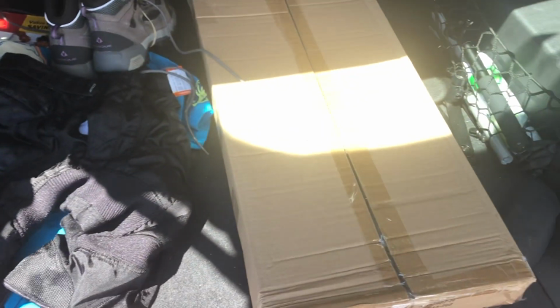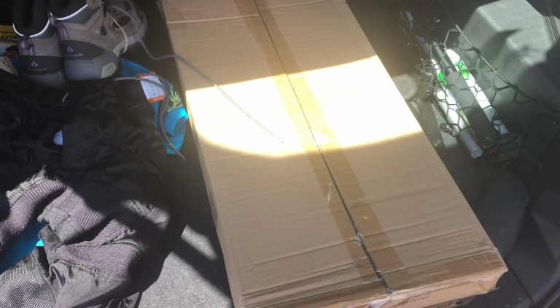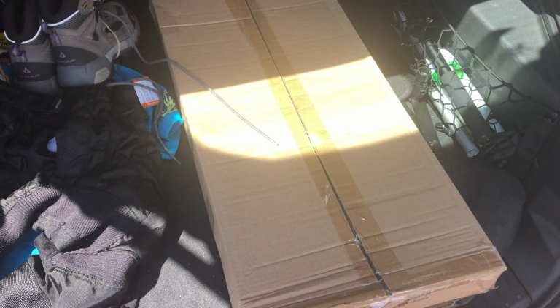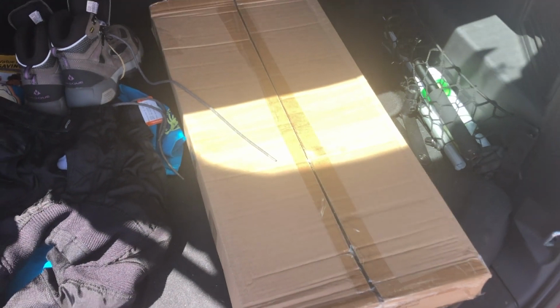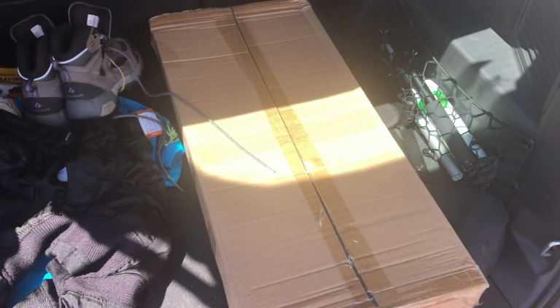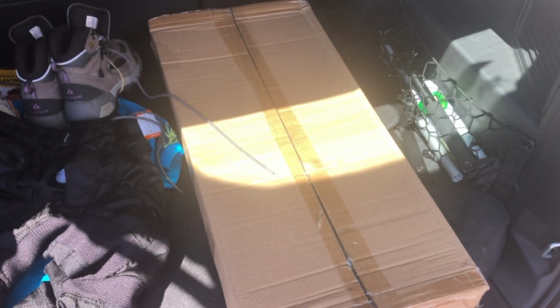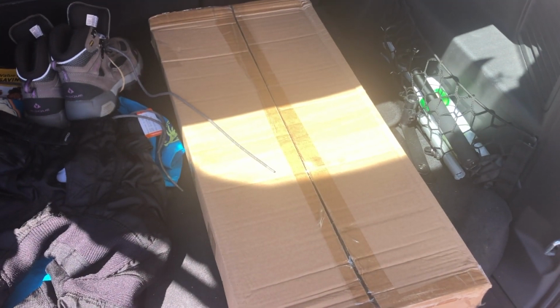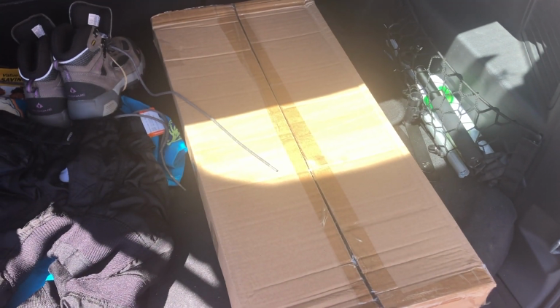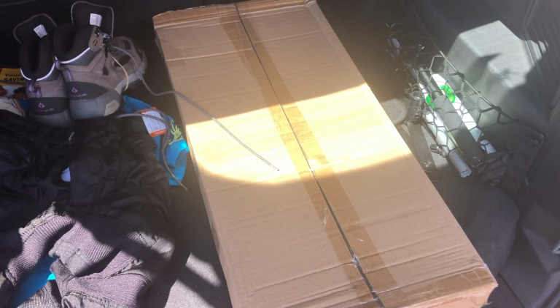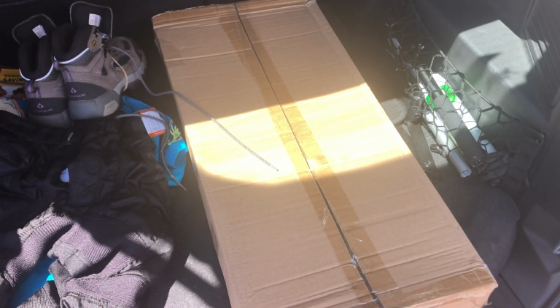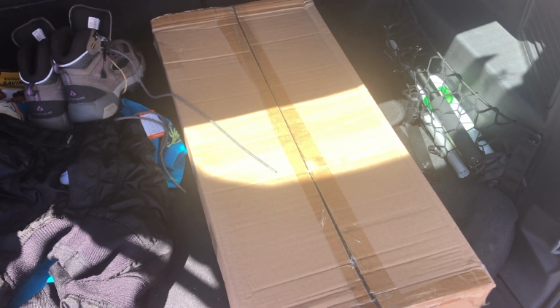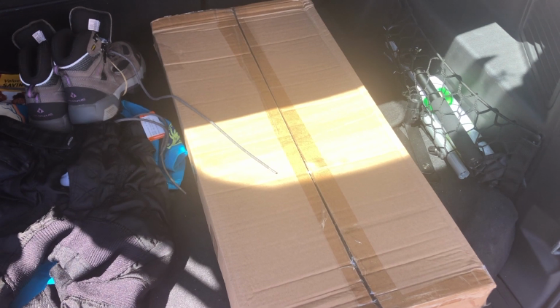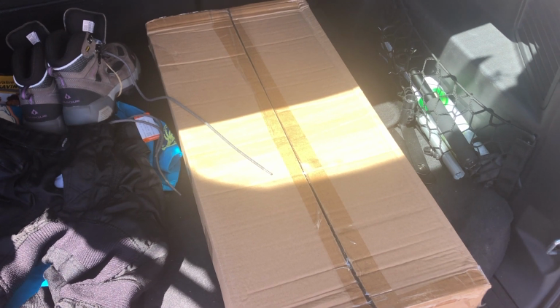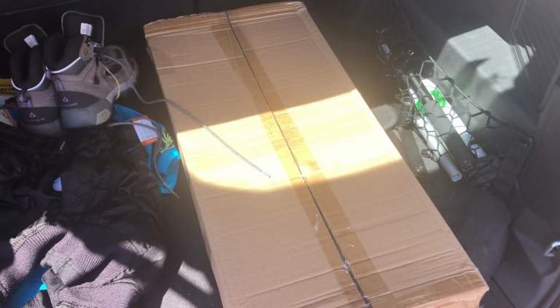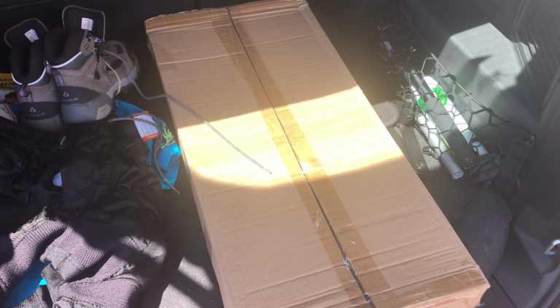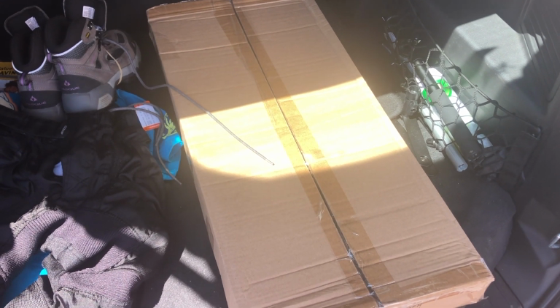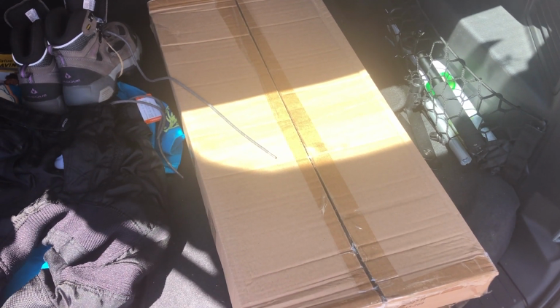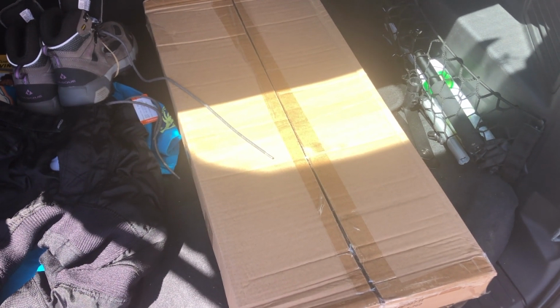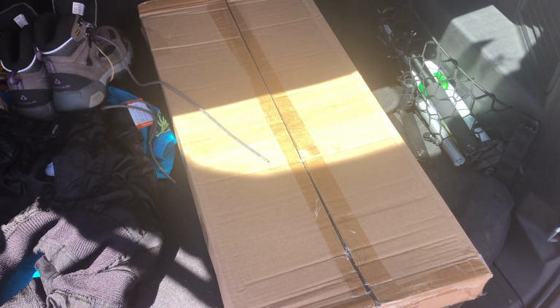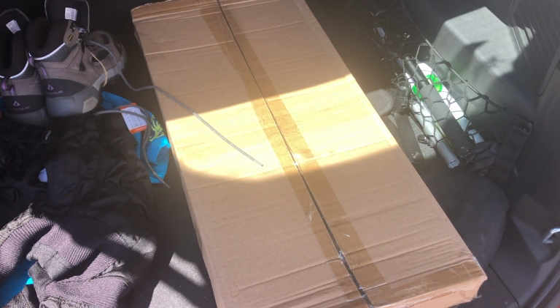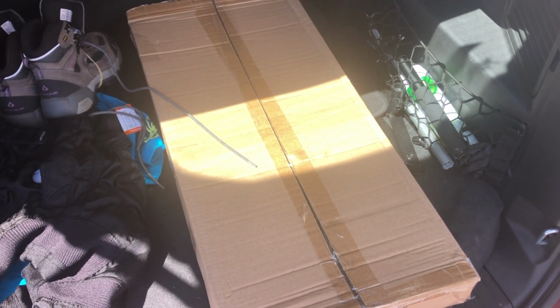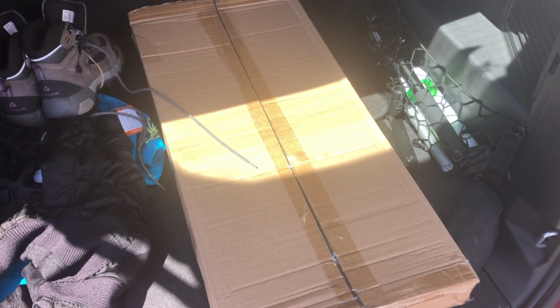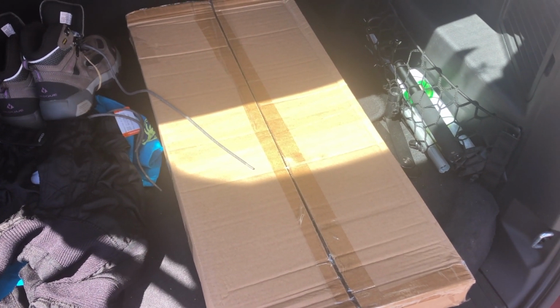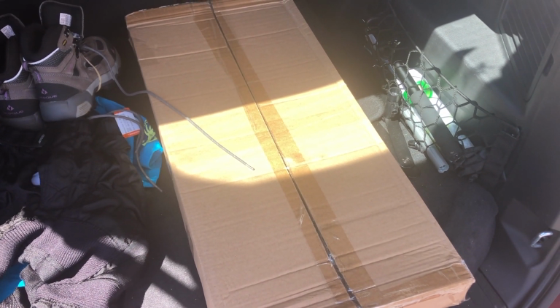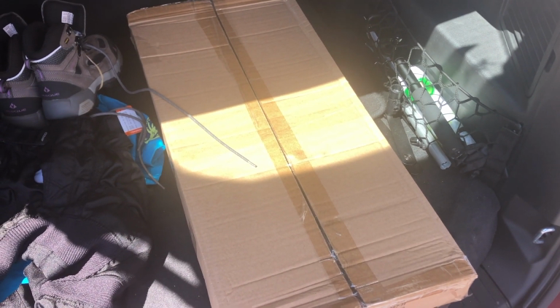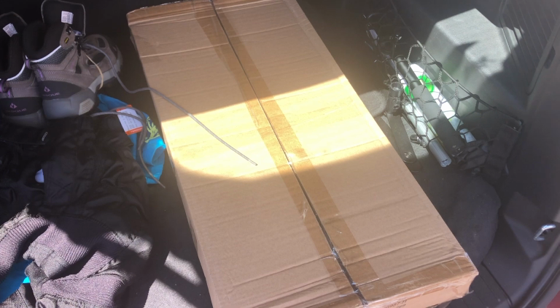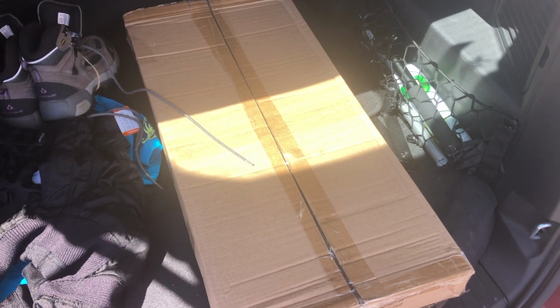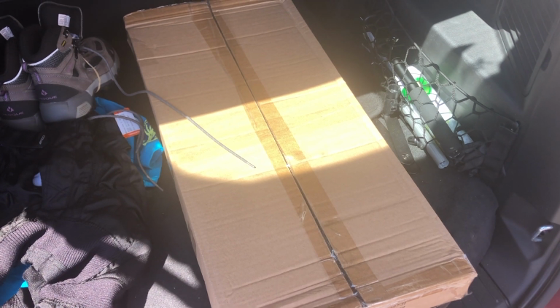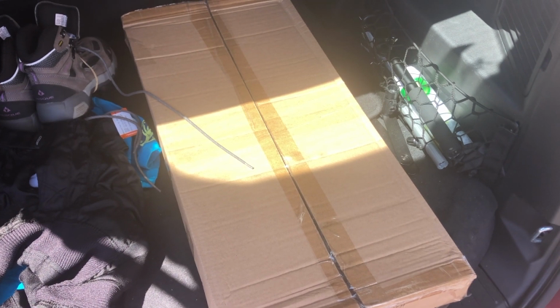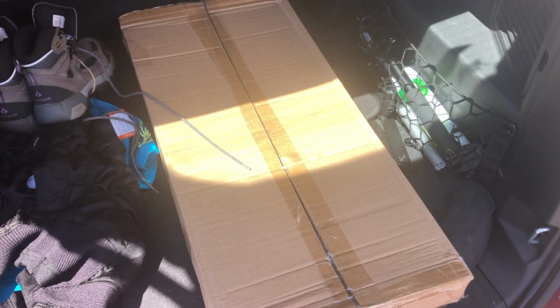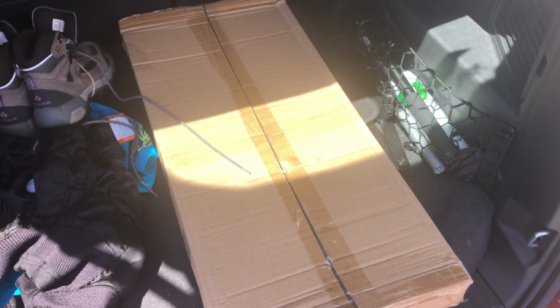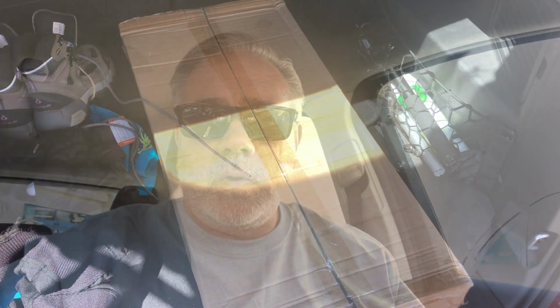Oh, and that there is the tennis racket that I sold for $99 — it's going to Canada. I couldn't drop it at a priority box, so I've got to find a post office on the way and drop it off.